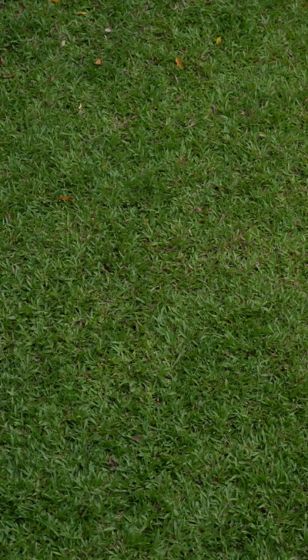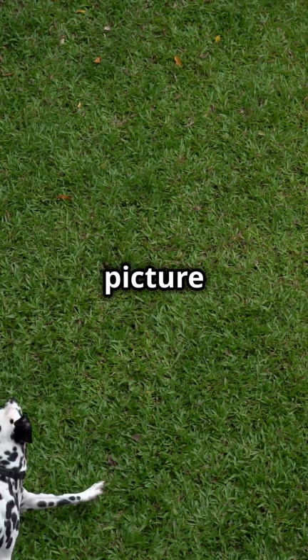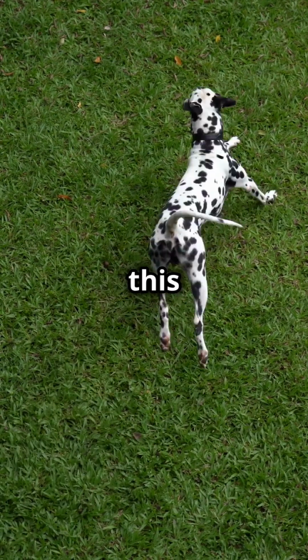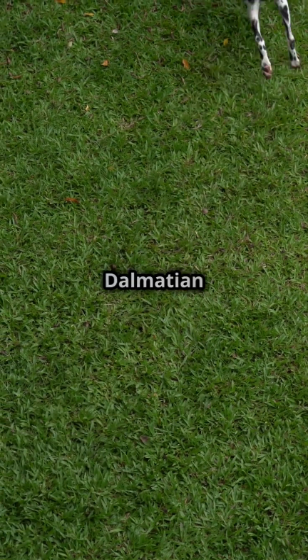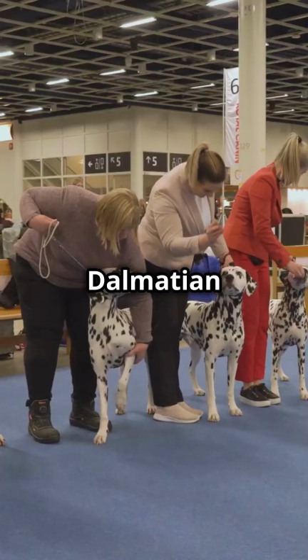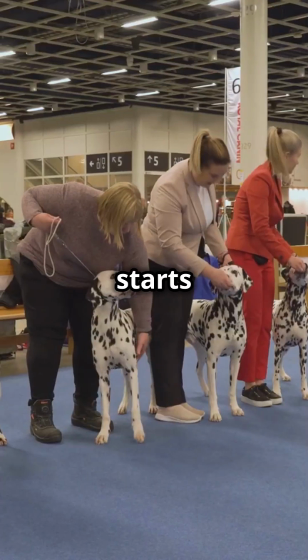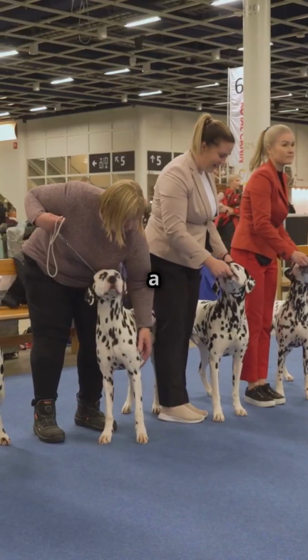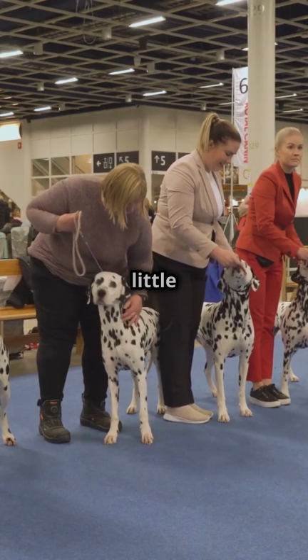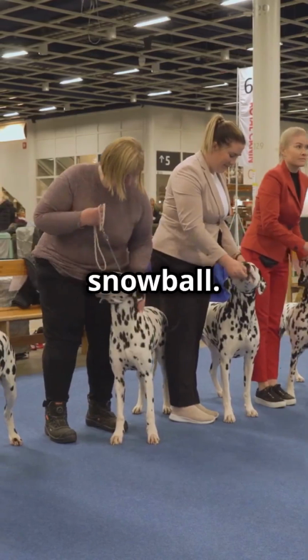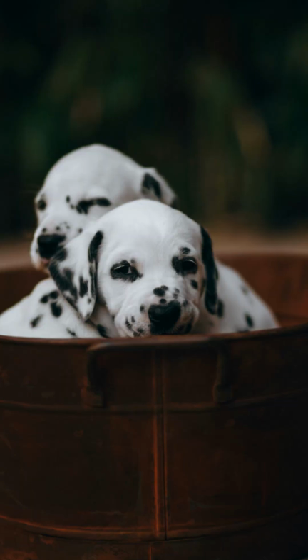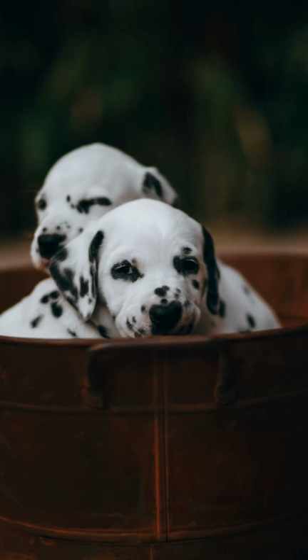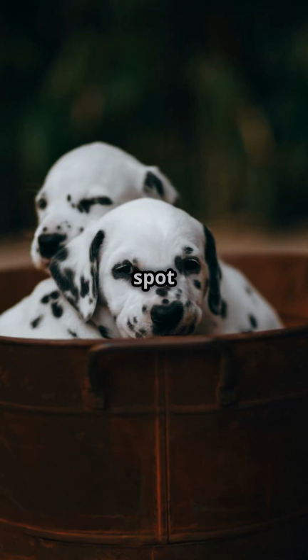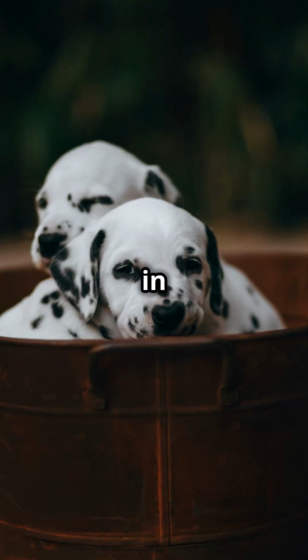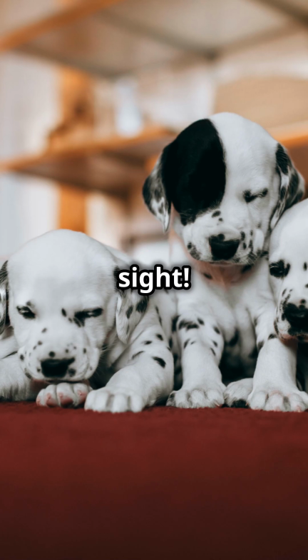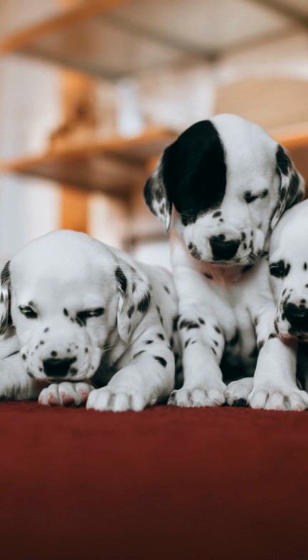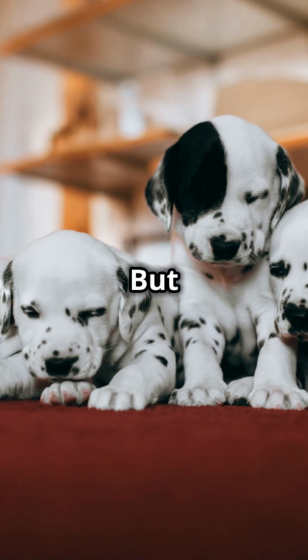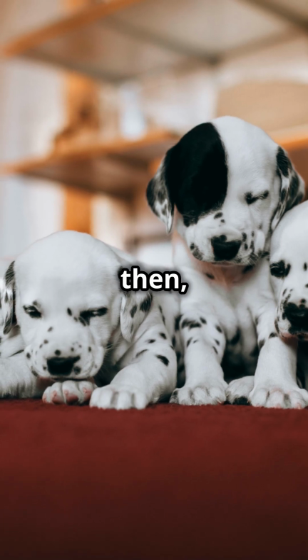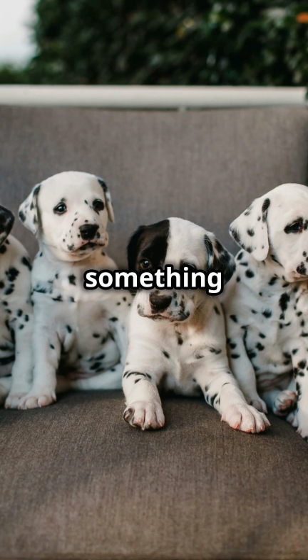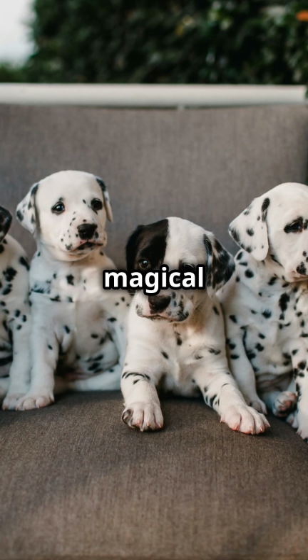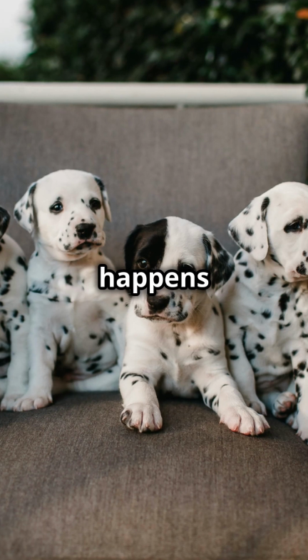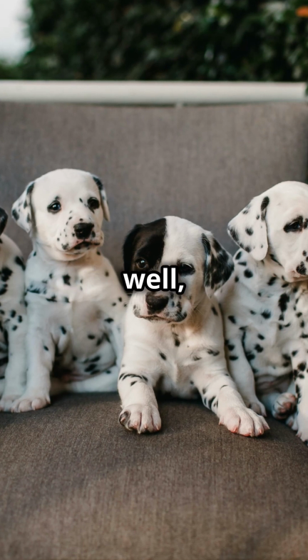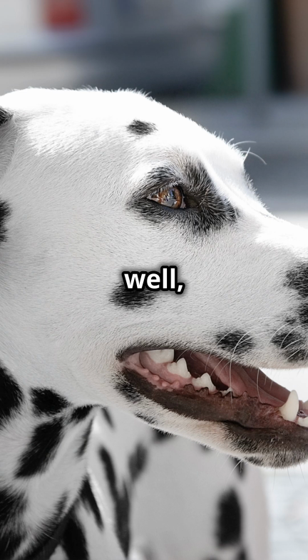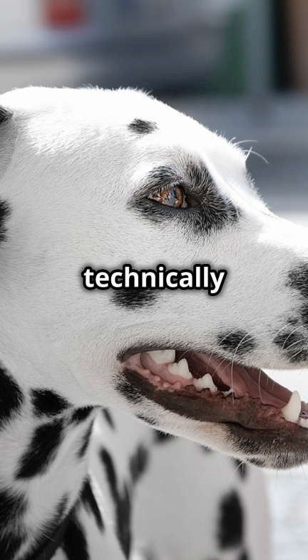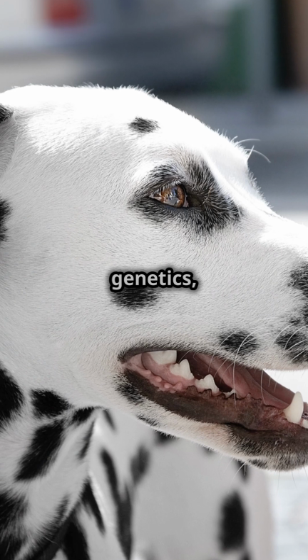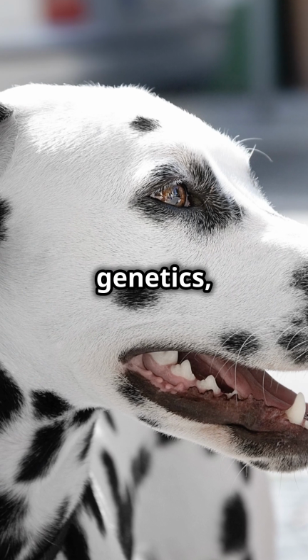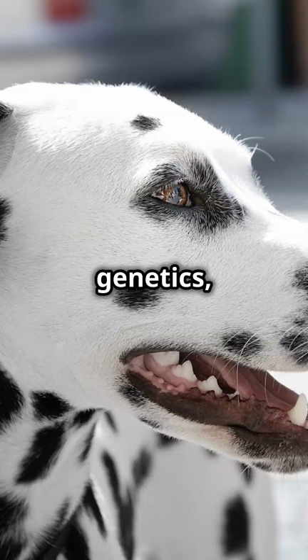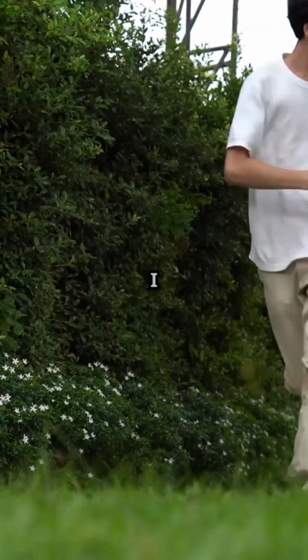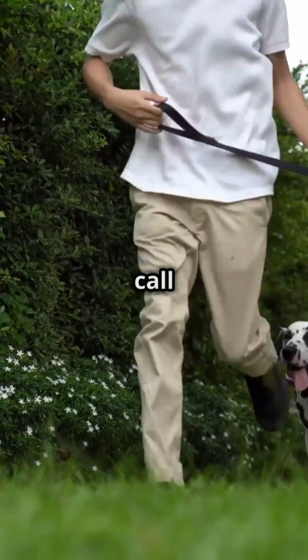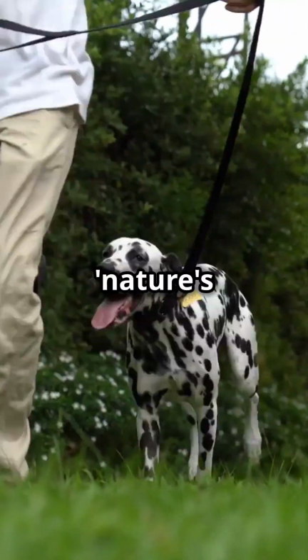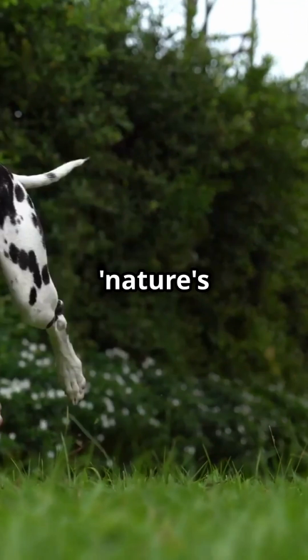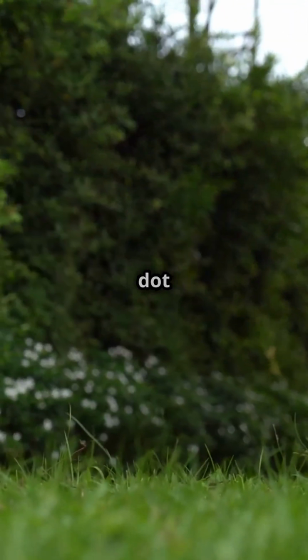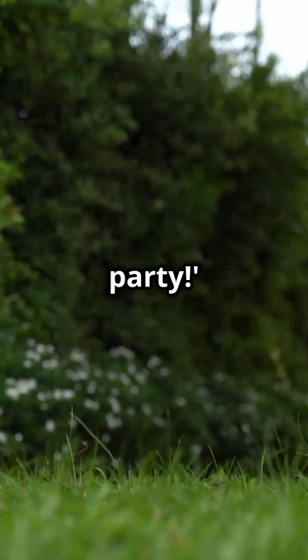Picture this: every Dalmatian starts life as a perfect little snowball. Not a spot in sight. But then something magical happens. Well, technically it's genetics, but I like to call it nature's polka dot party.